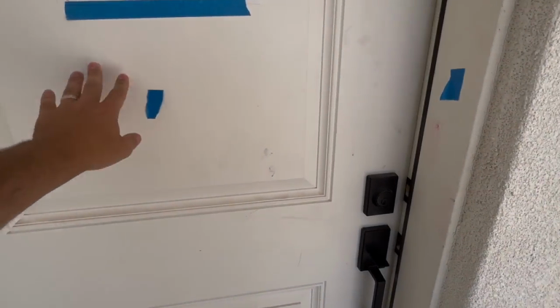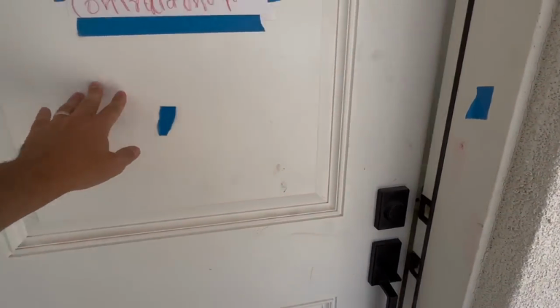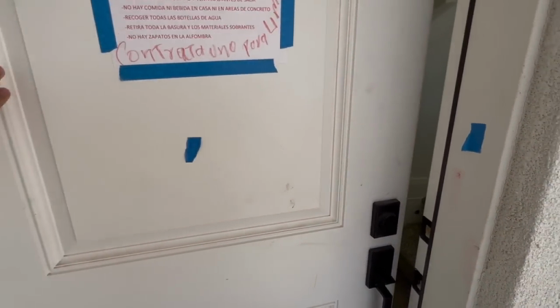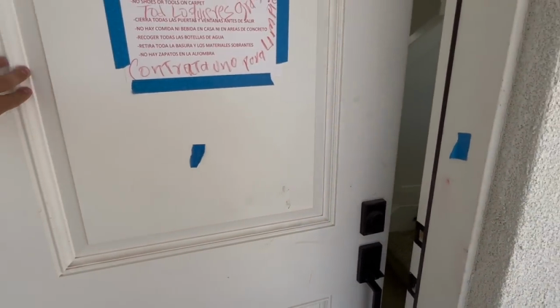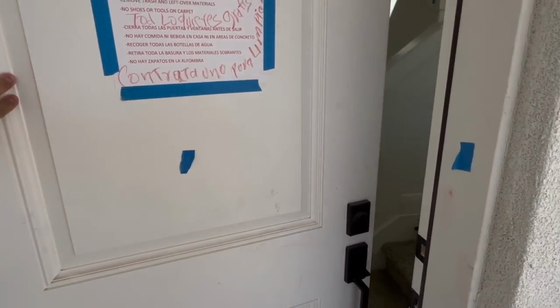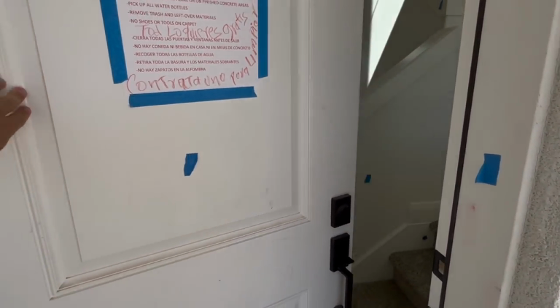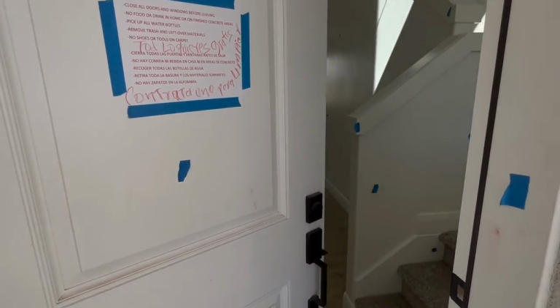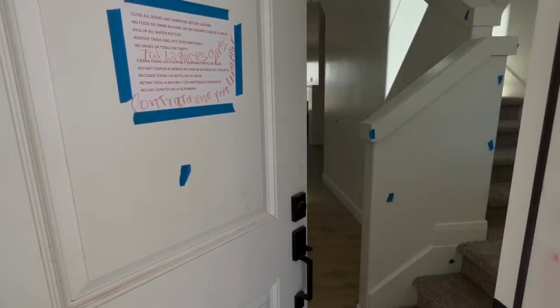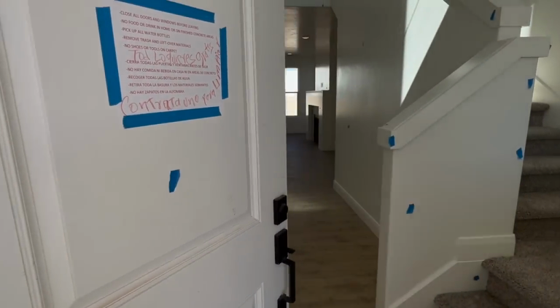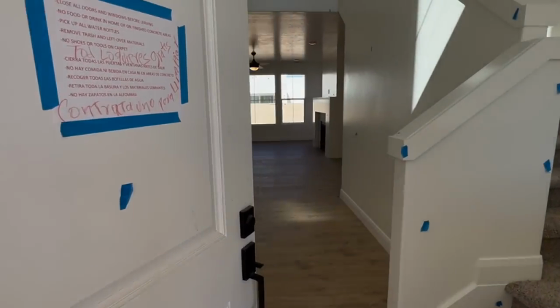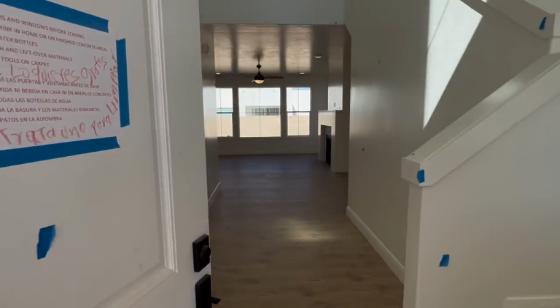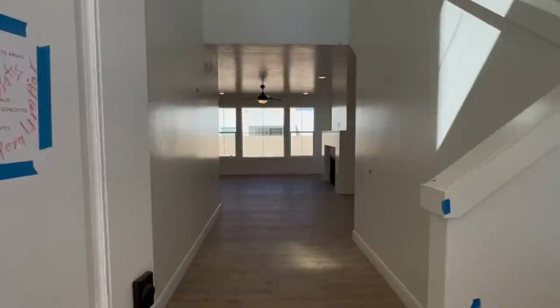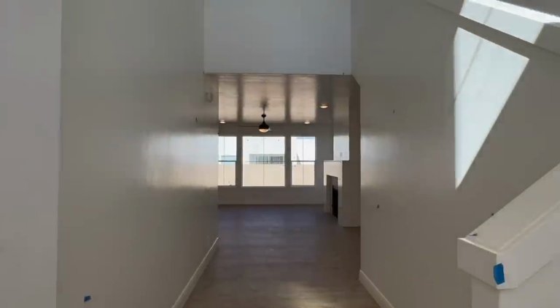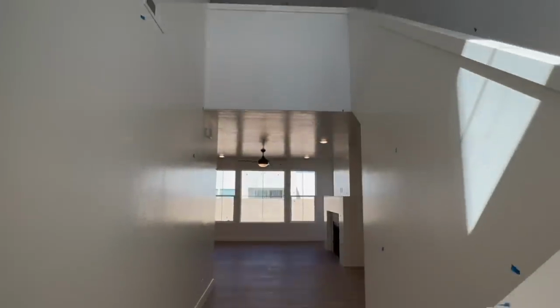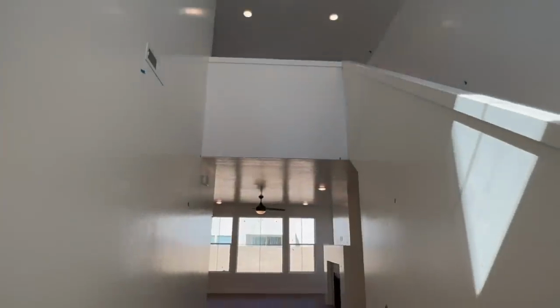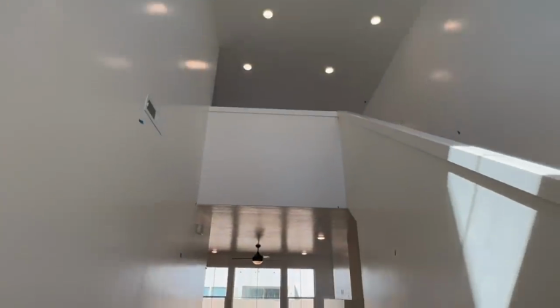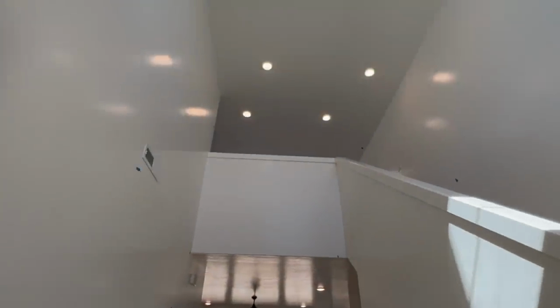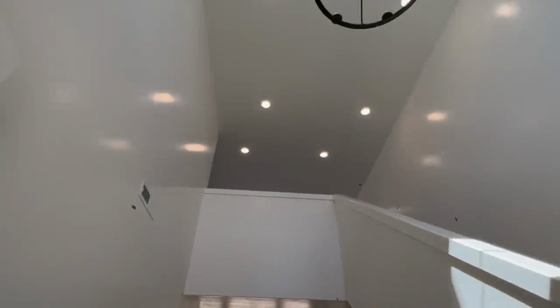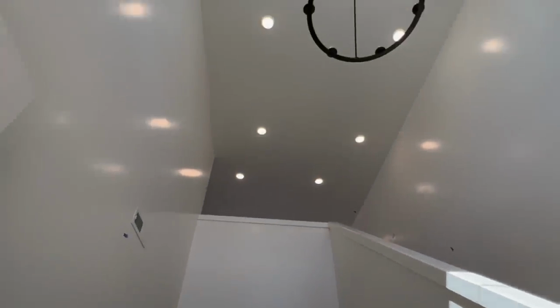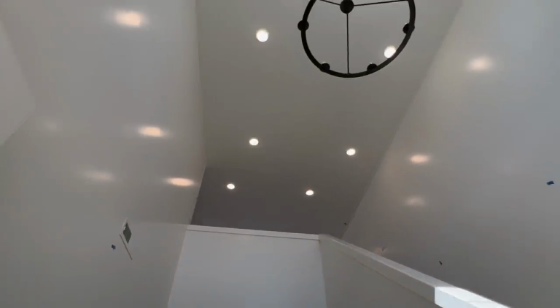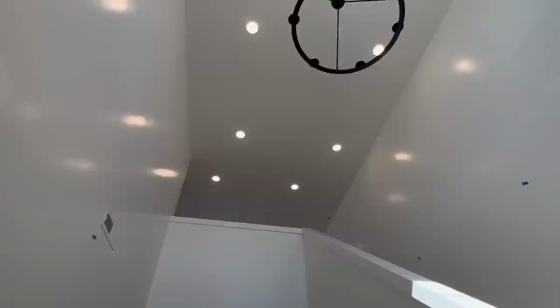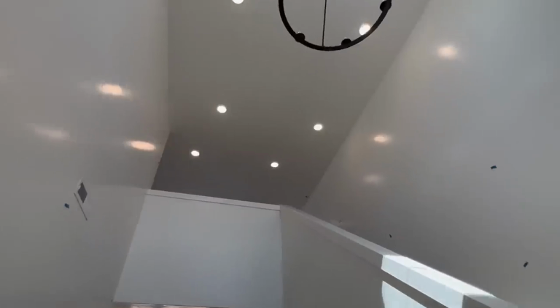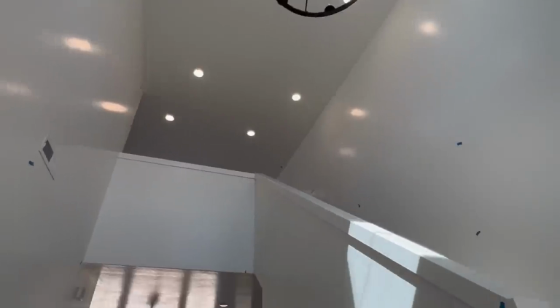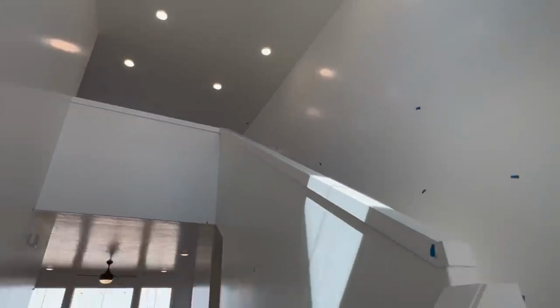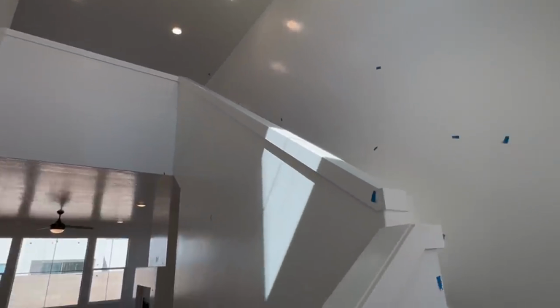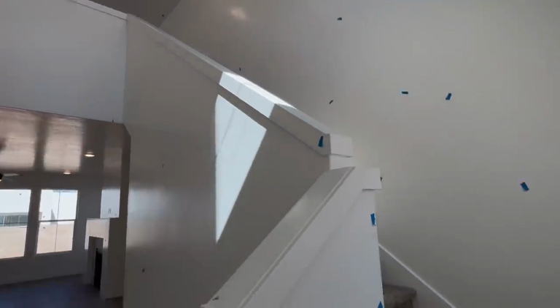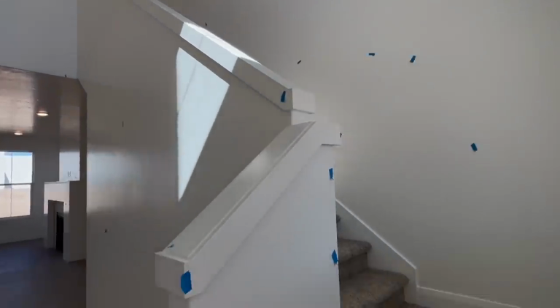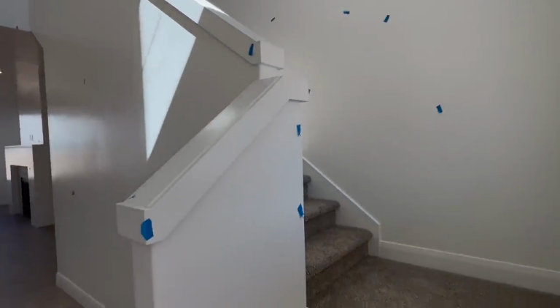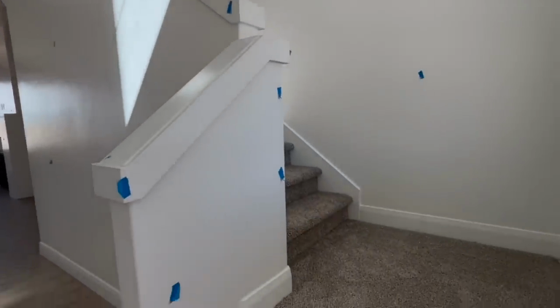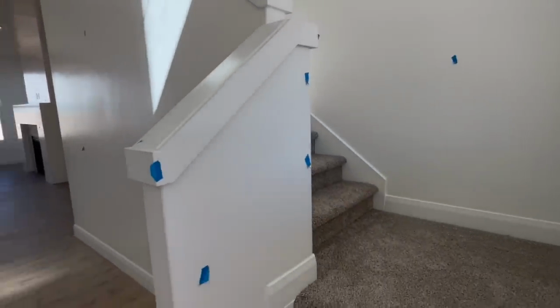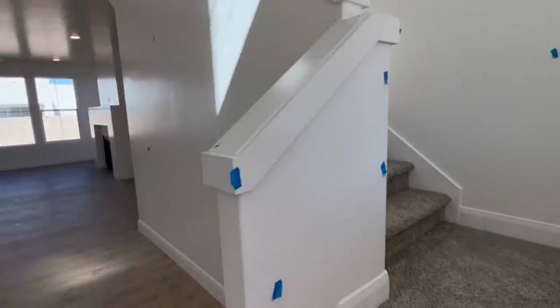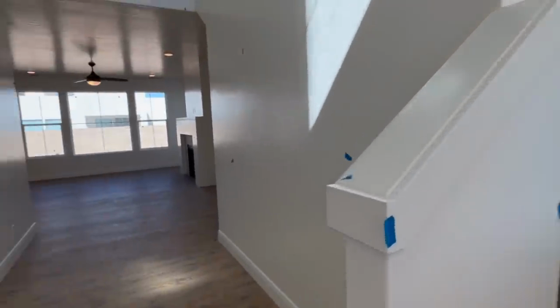Right when you walk in the home, we have vaulted ceilings right in the entryway, which I absolutely love. It just makes it feel so big and open. We have the upstairs that goes to the second floor of the home.